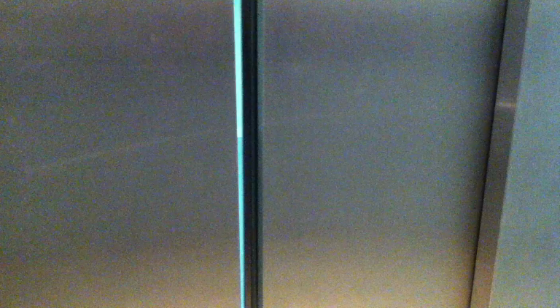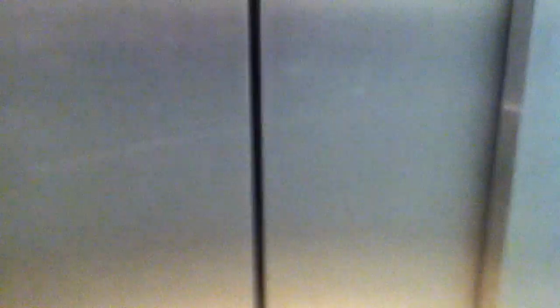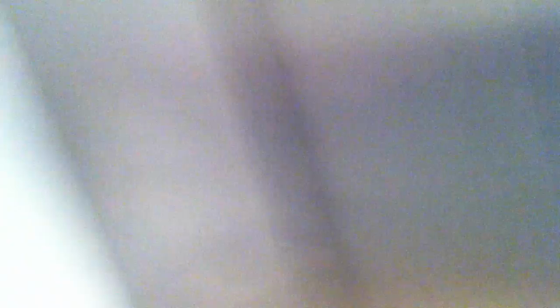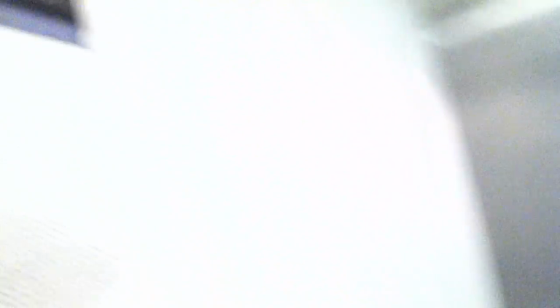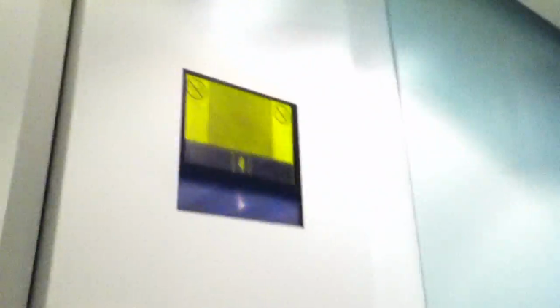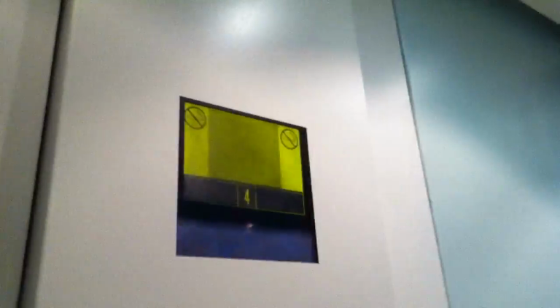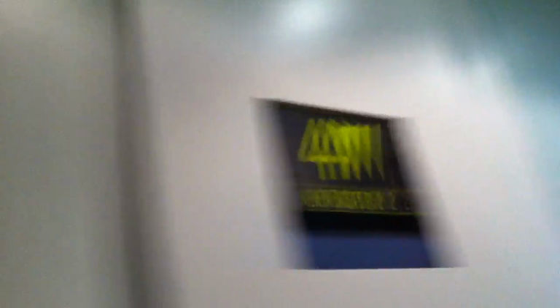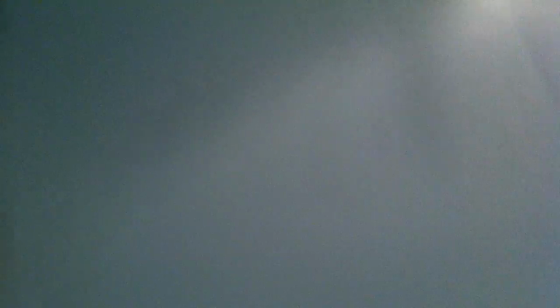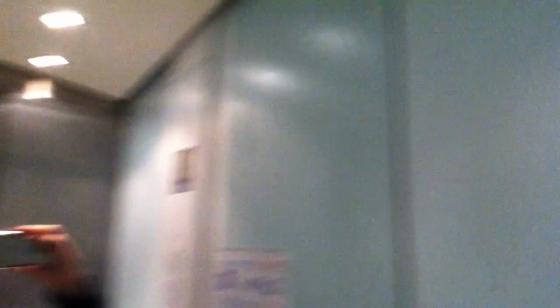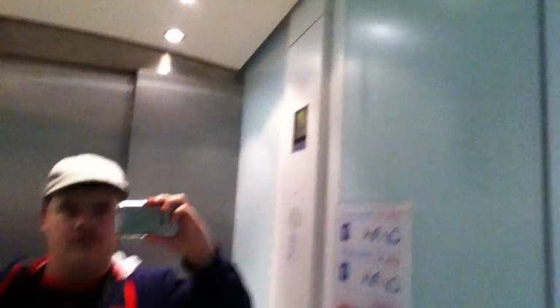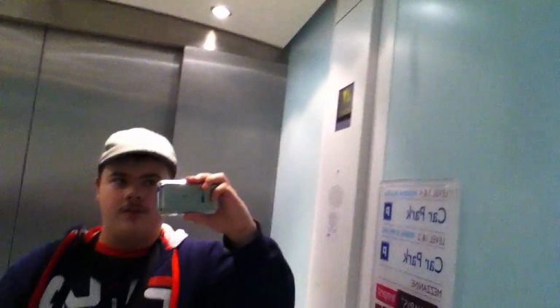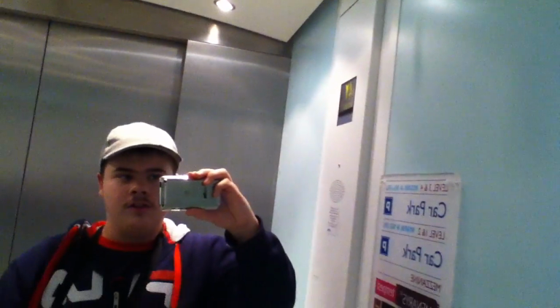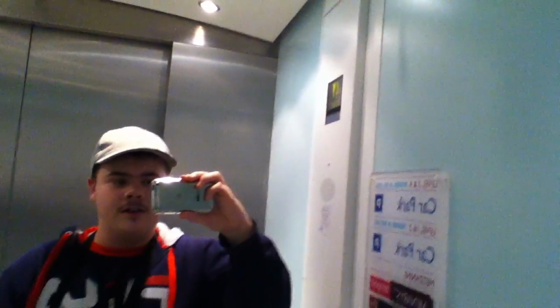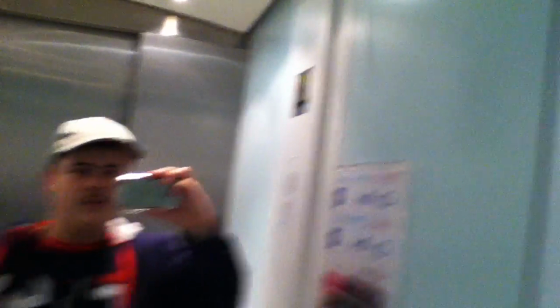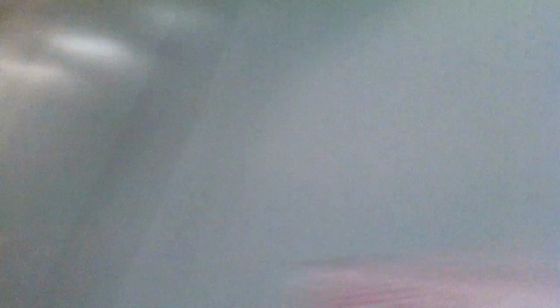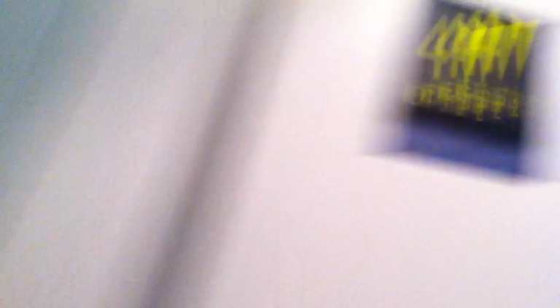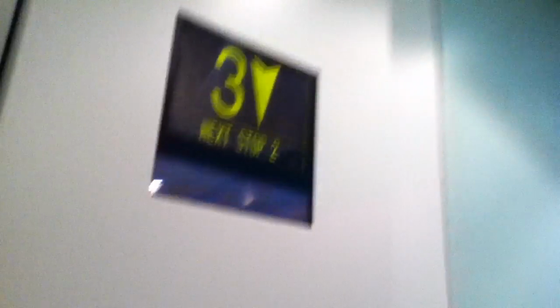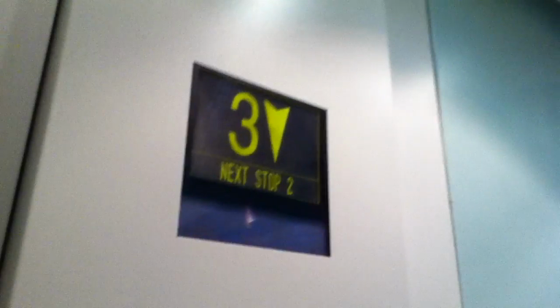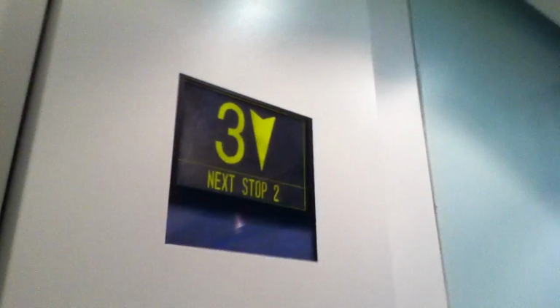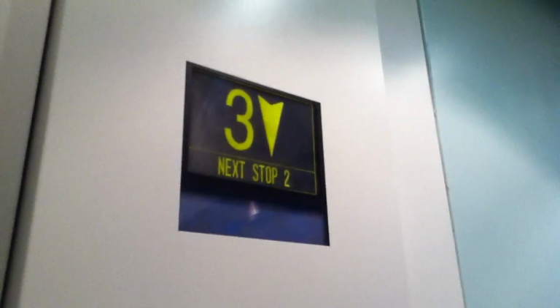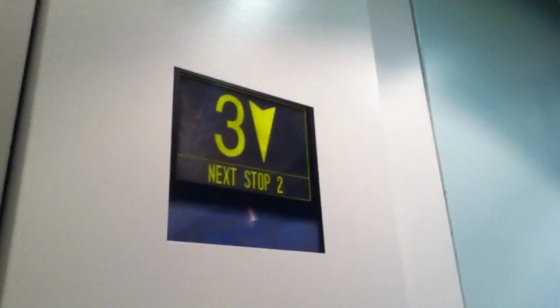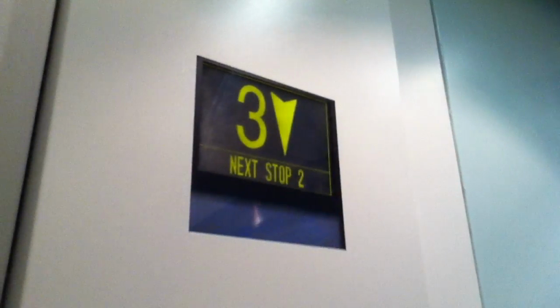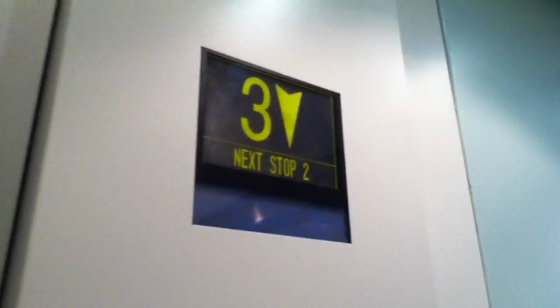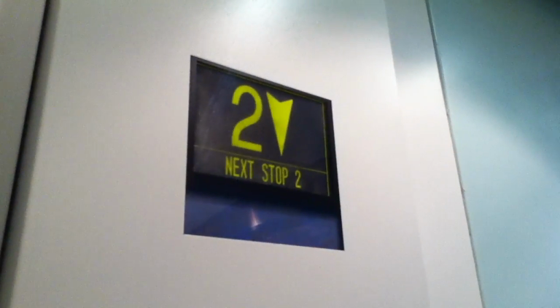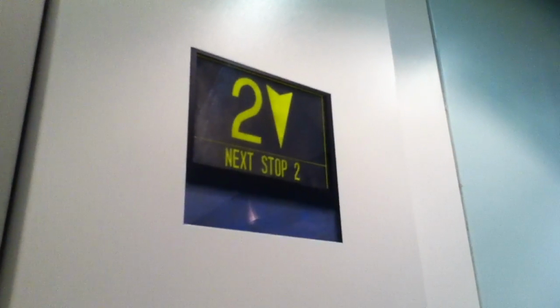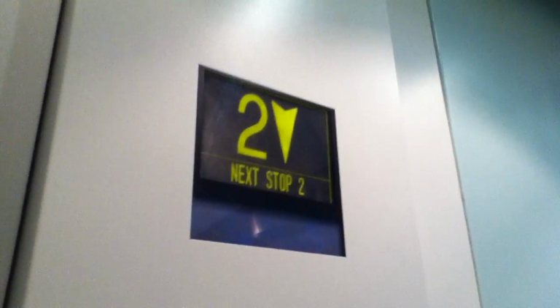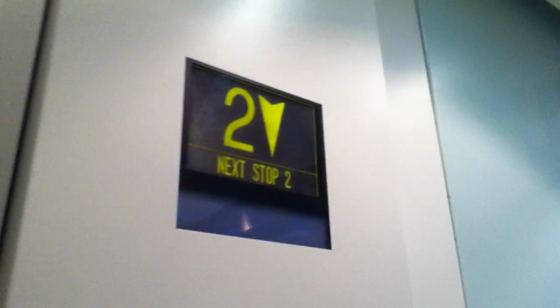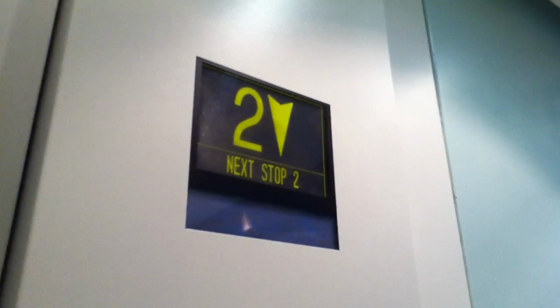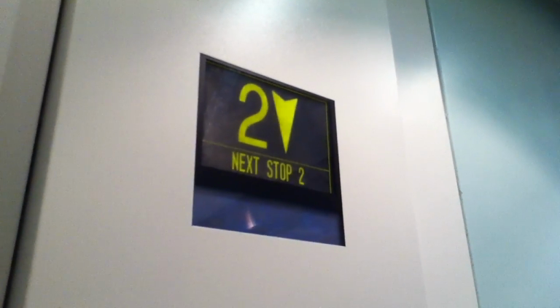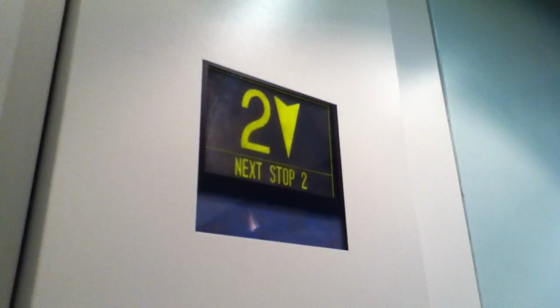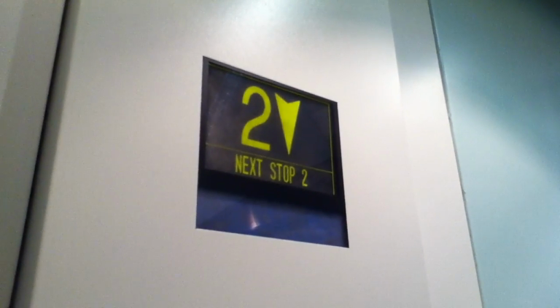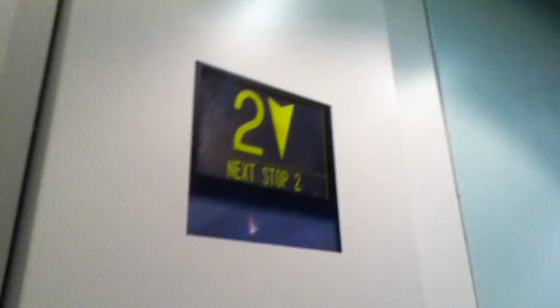So again, that's a cab view. It's a pretty basic Otis Gen 2. There's 1,560 kilograms capacity. 21 persons. Installed in 2005.